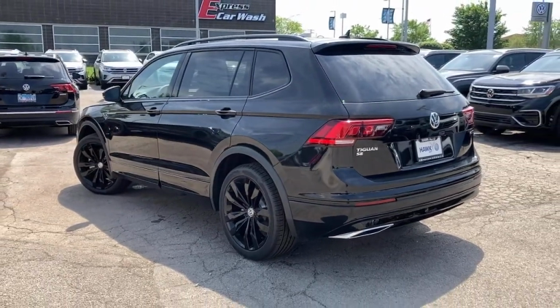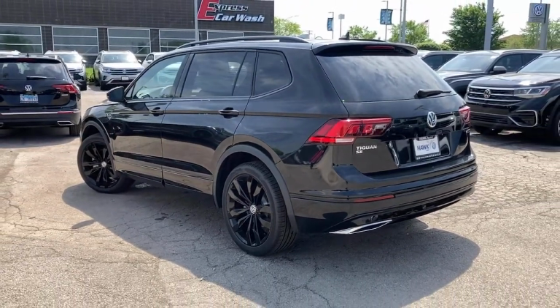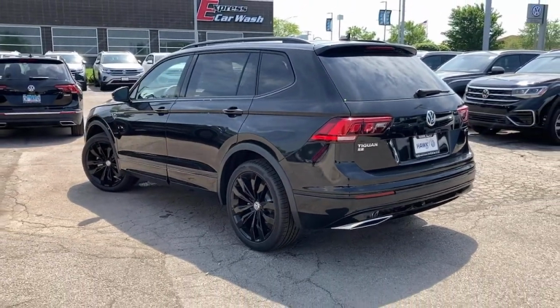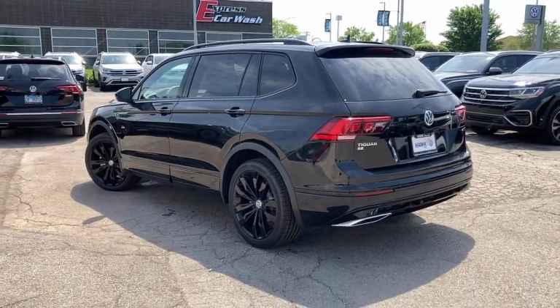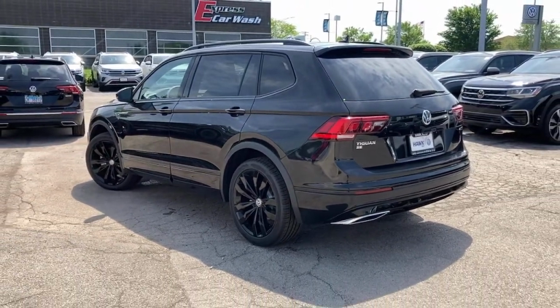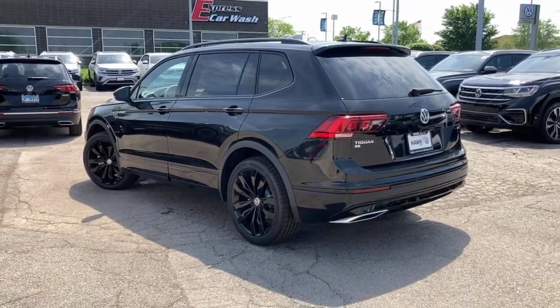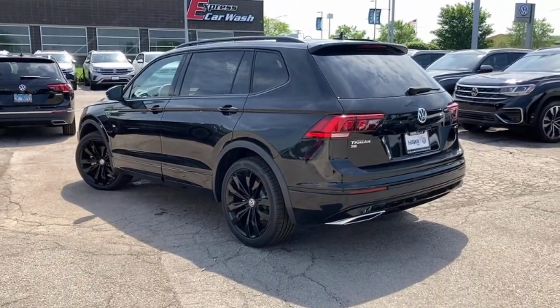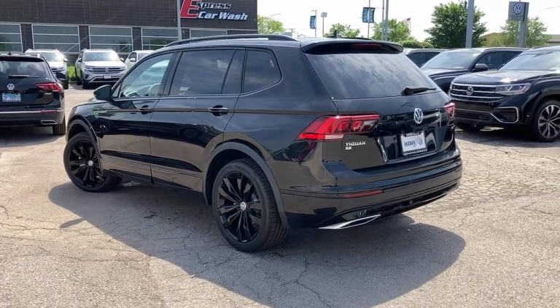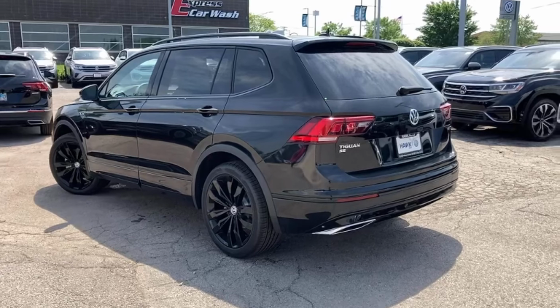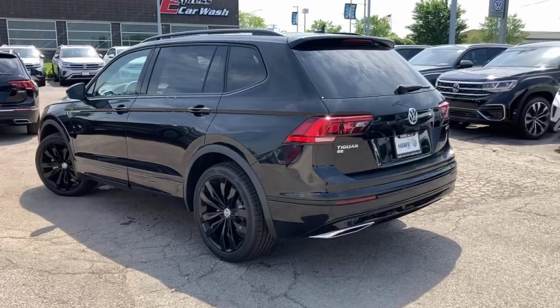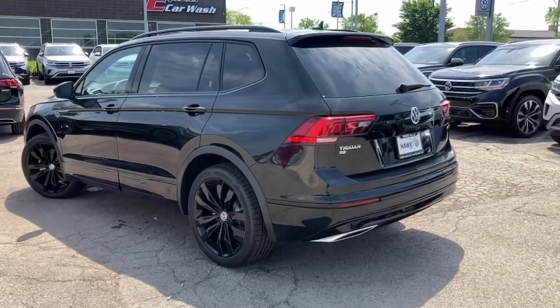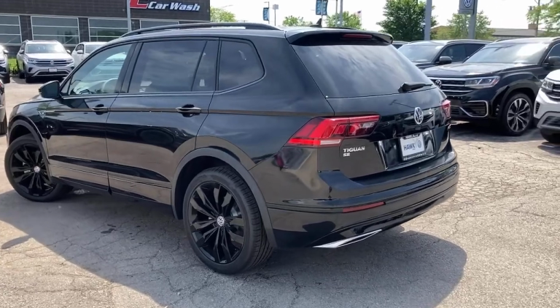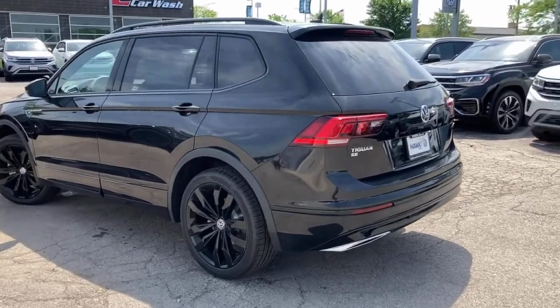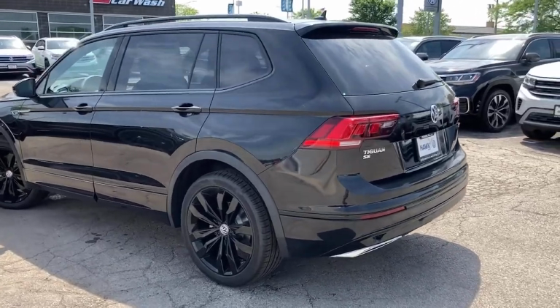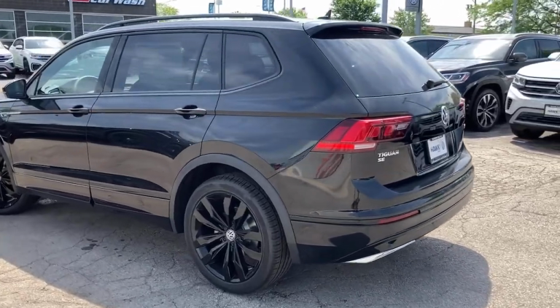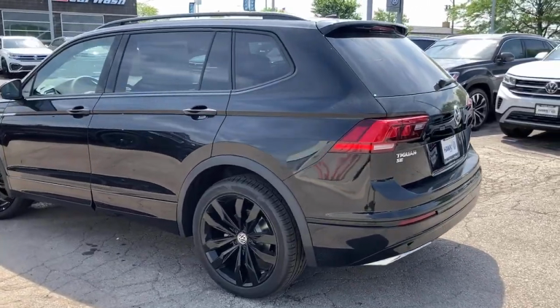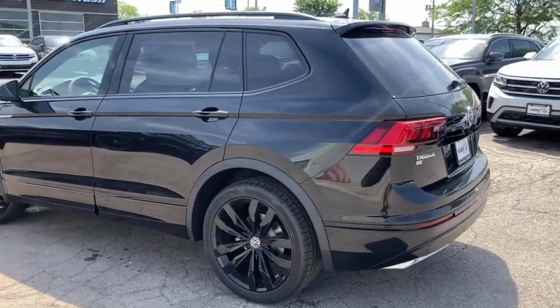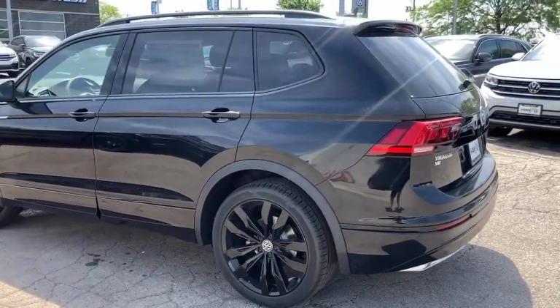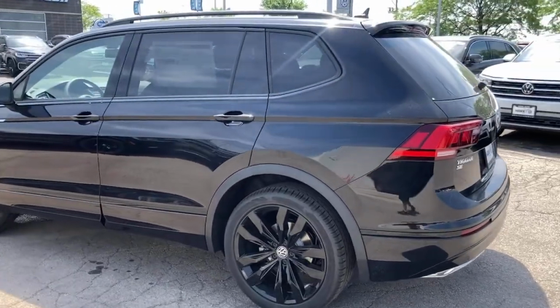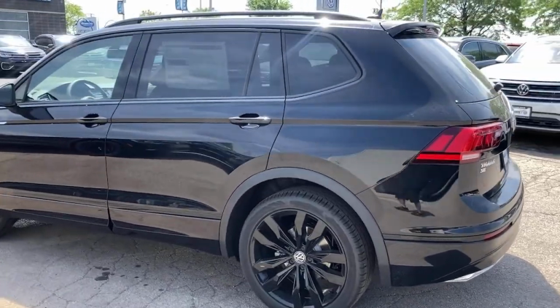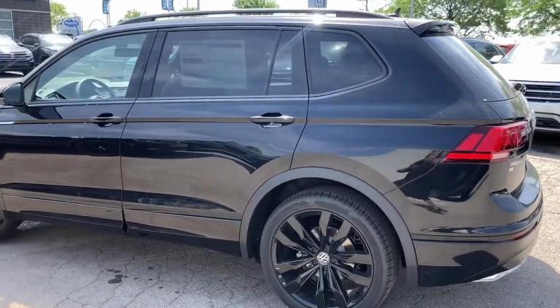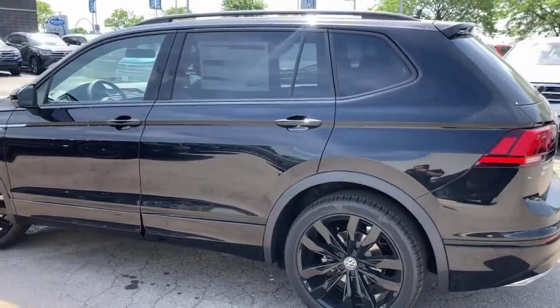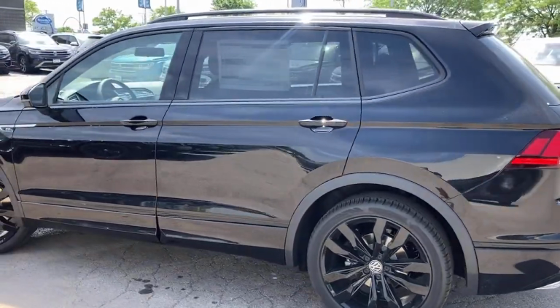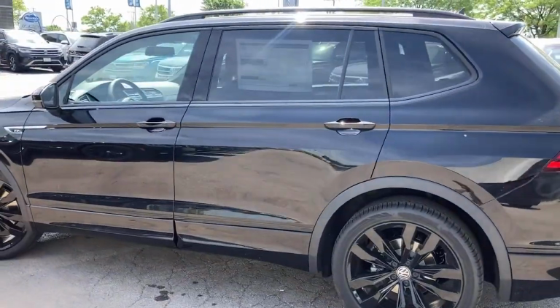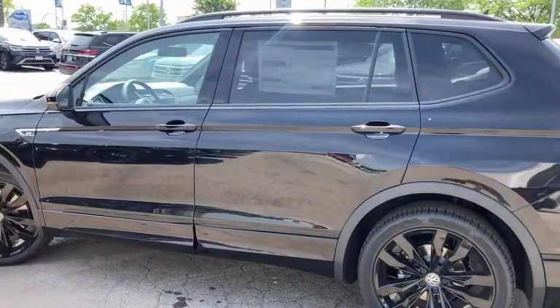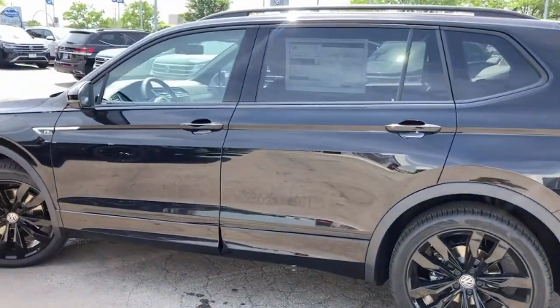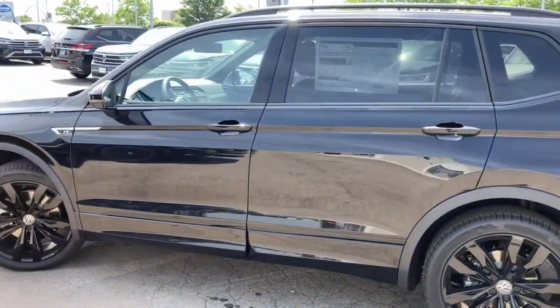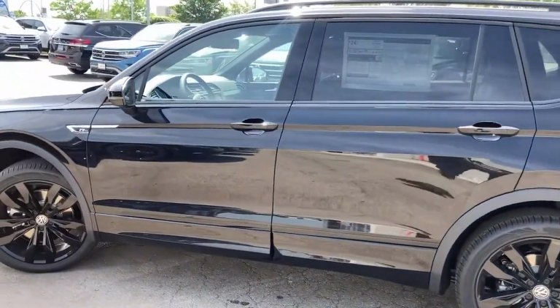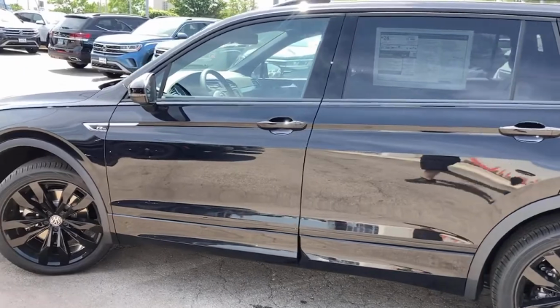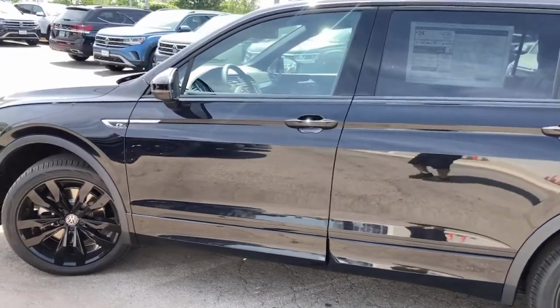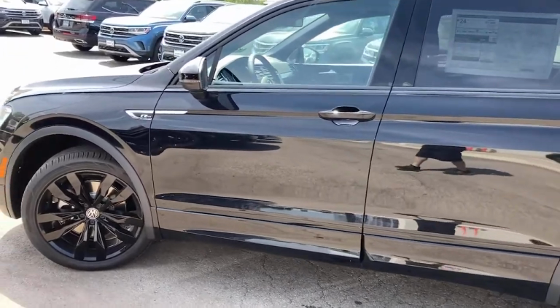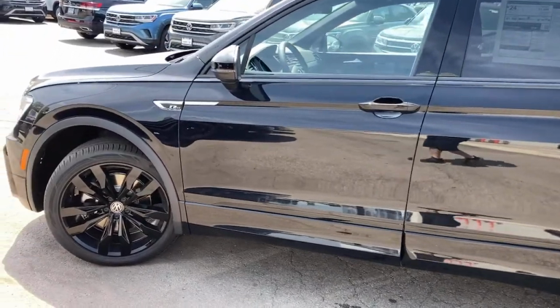The following are some of this vehicle's highlighted options. Backup camera. Feel secure and poised in this thoughtfully appointed Tiguan.